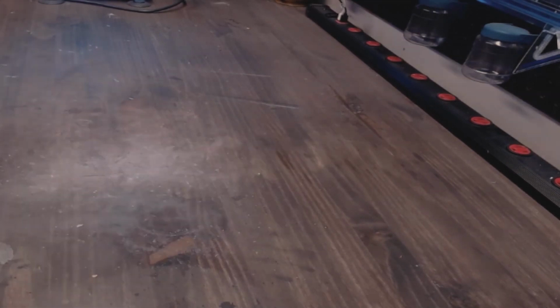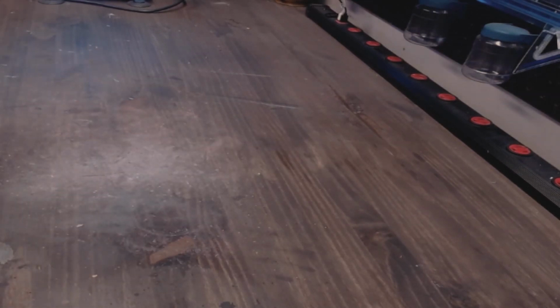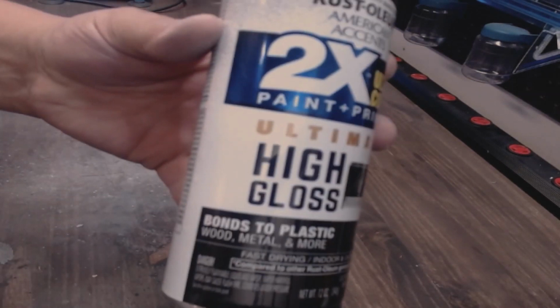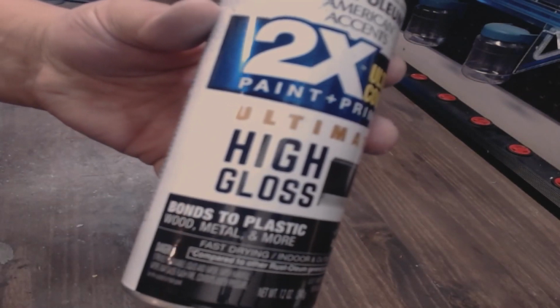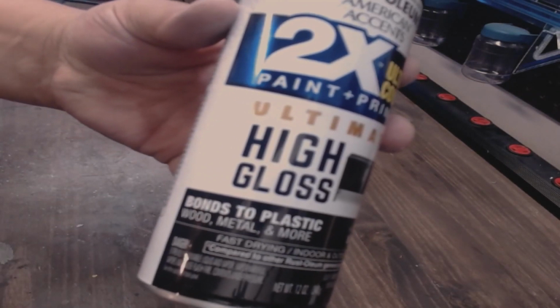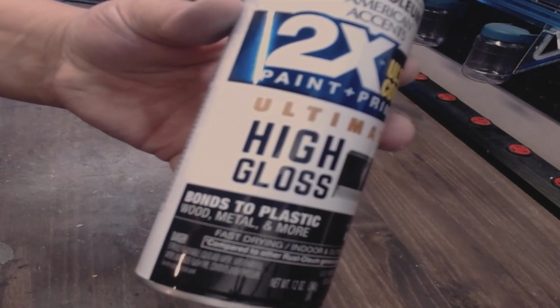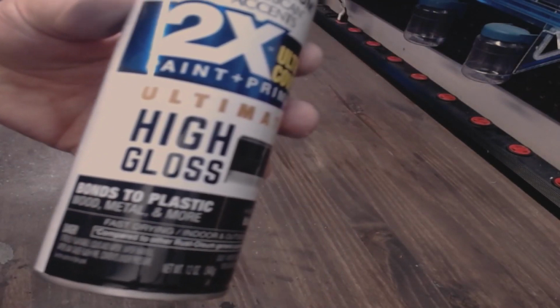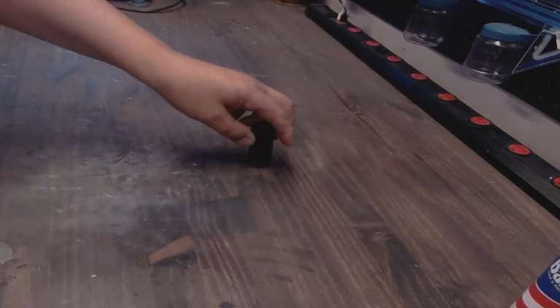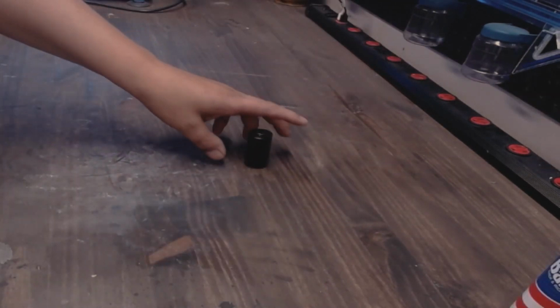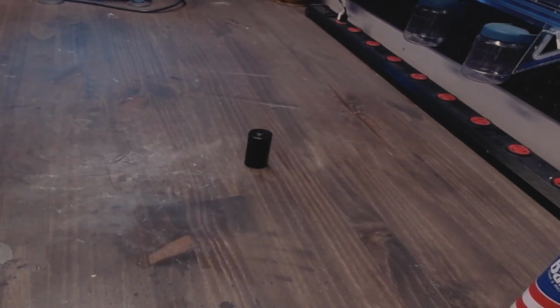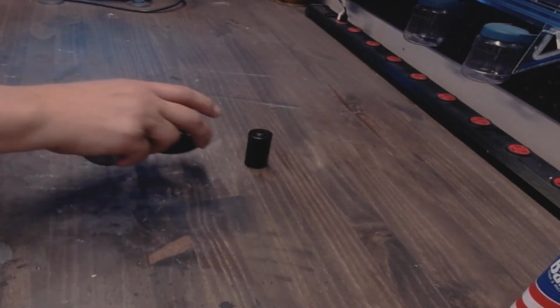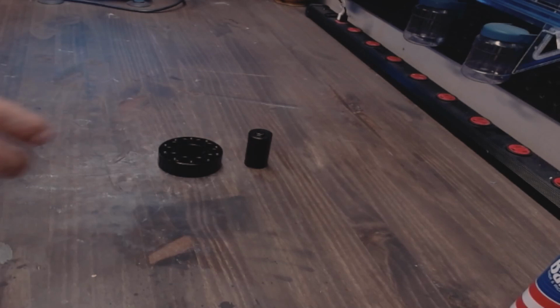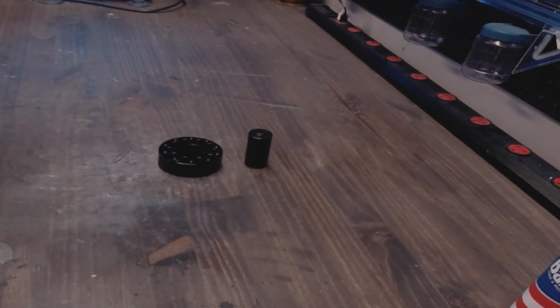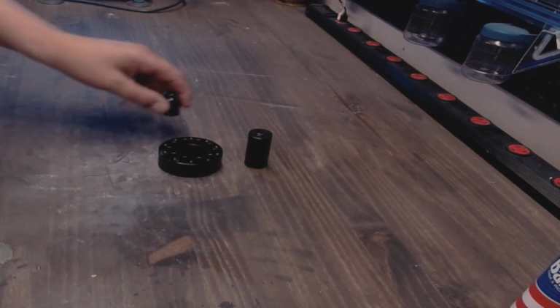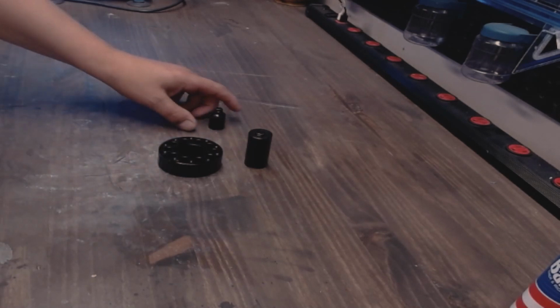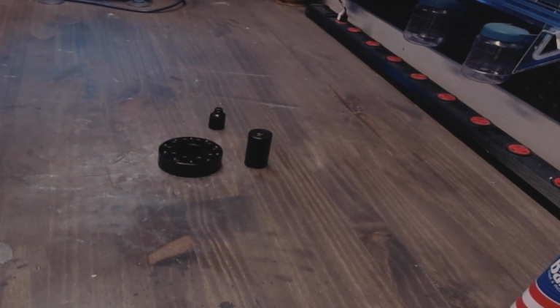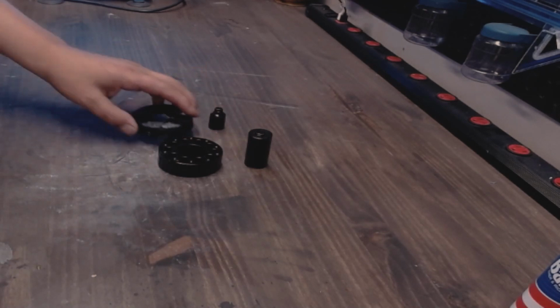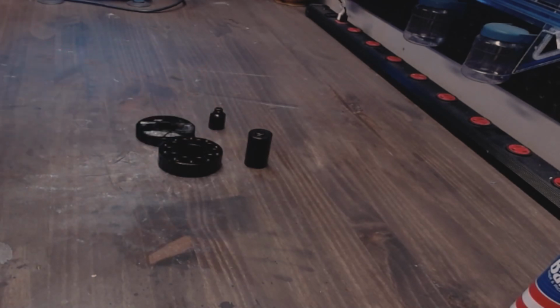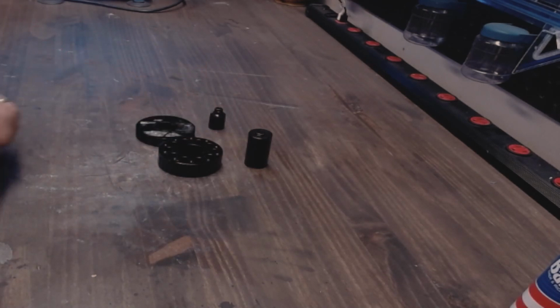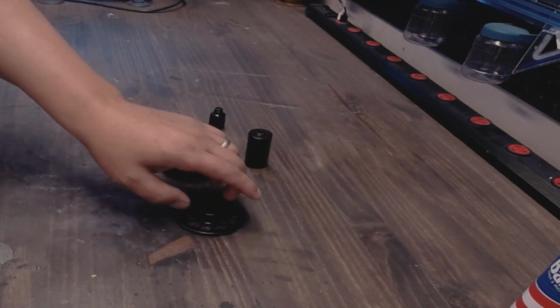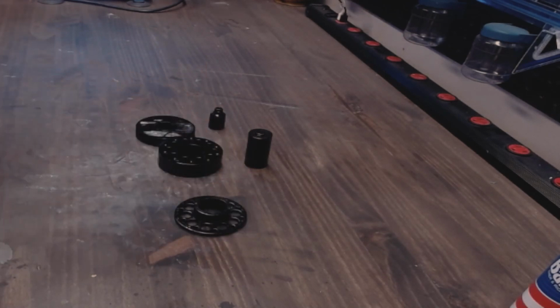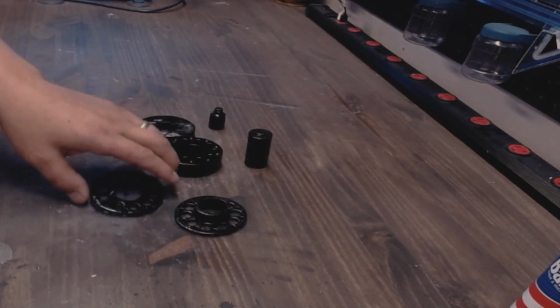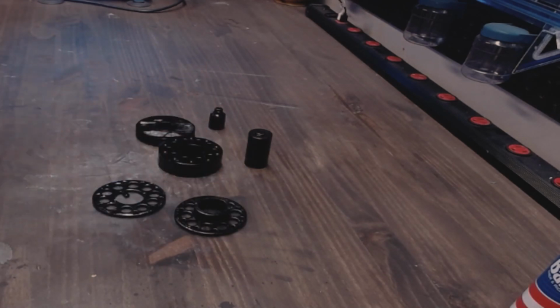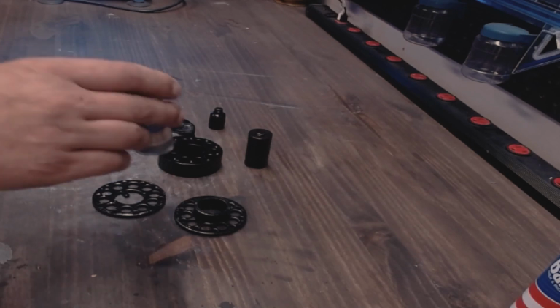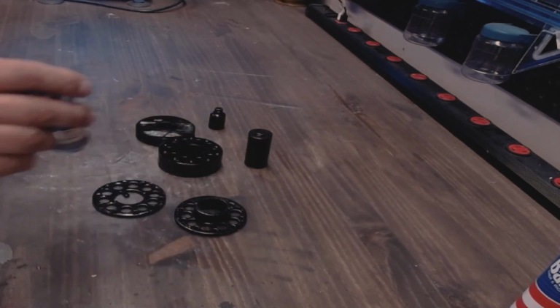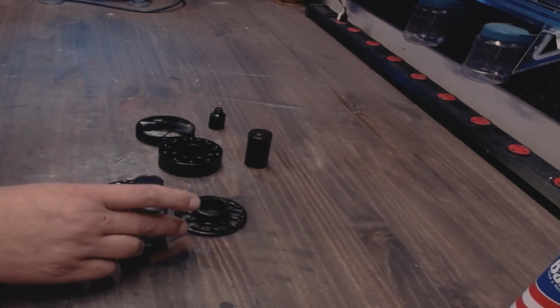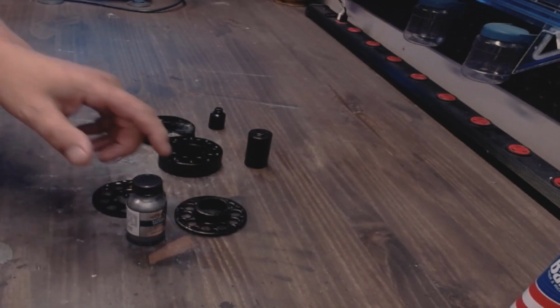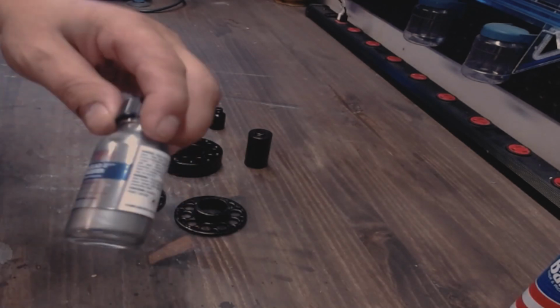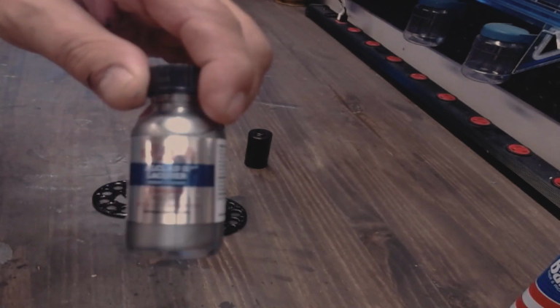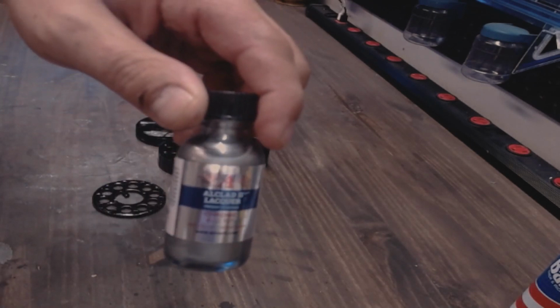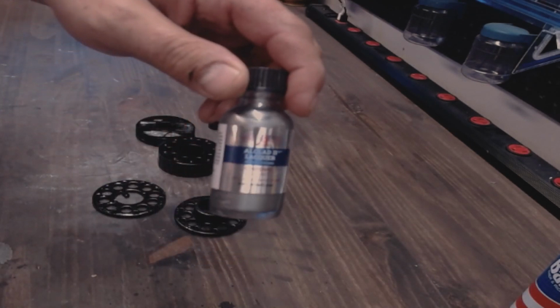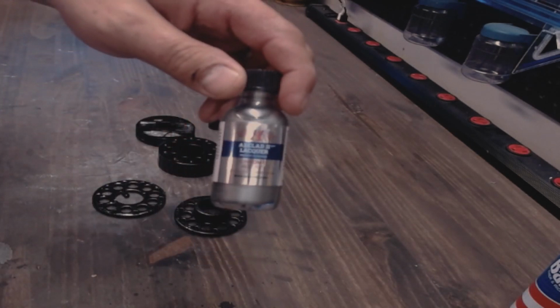The inside of this prop is chrome. What holds the dinosaur embryos is as chrome as you can get. When we spray chrome all-clad it looks awesome.